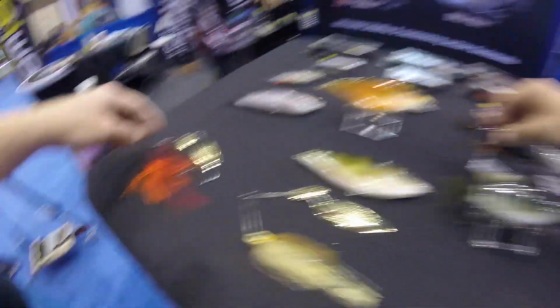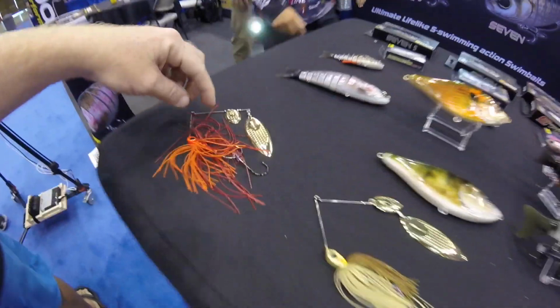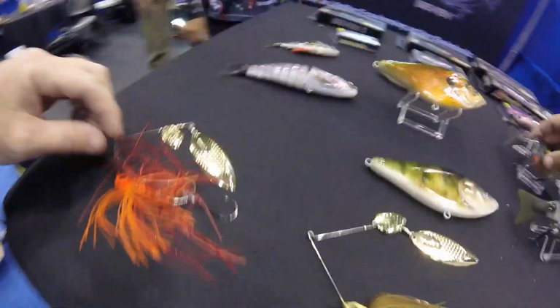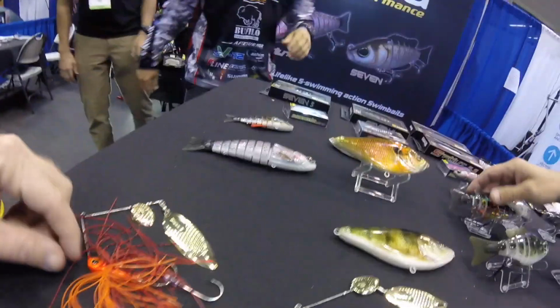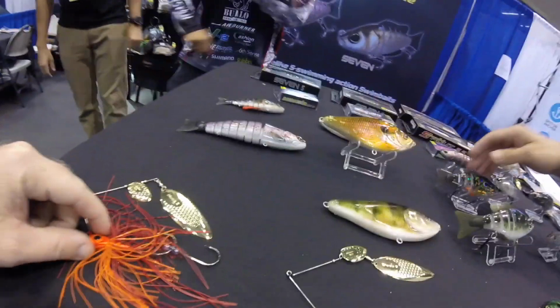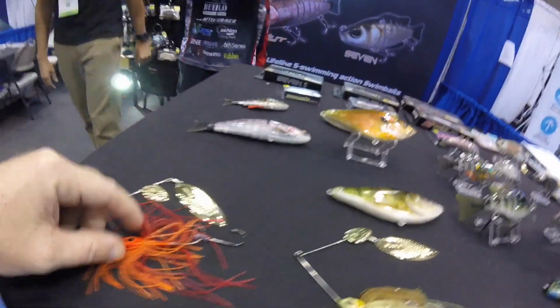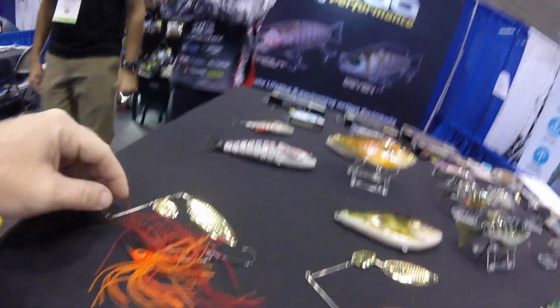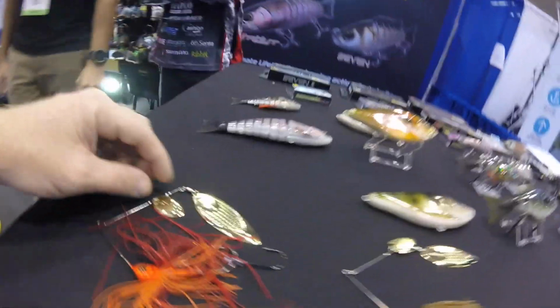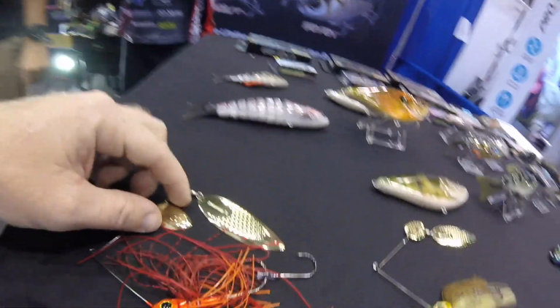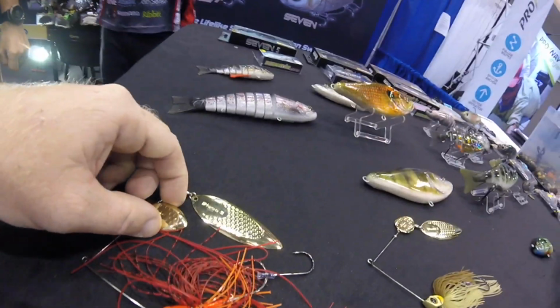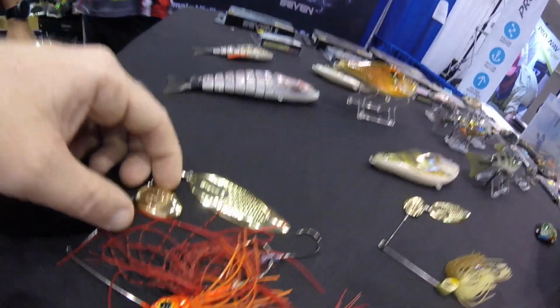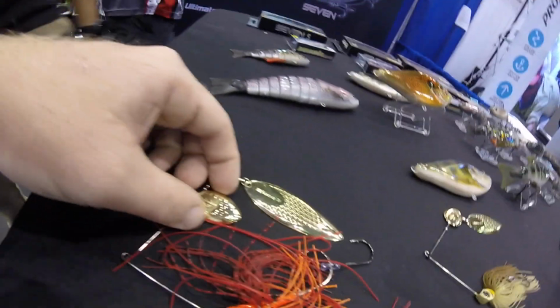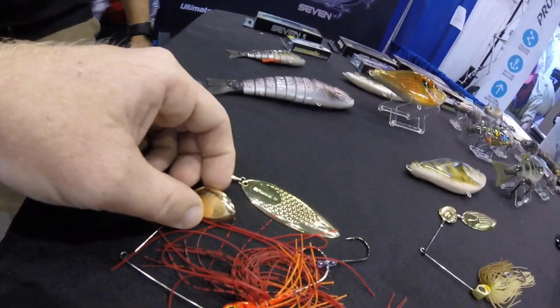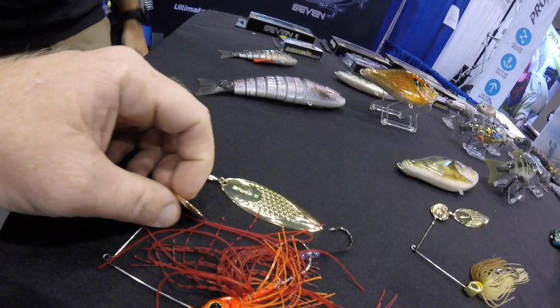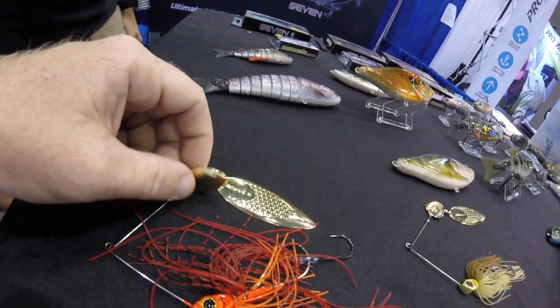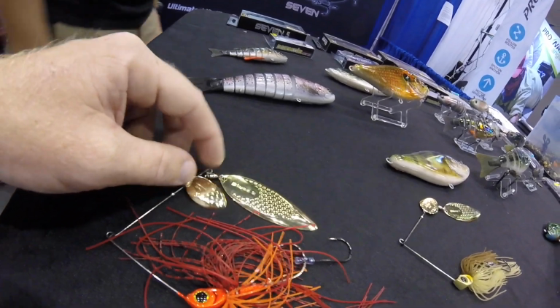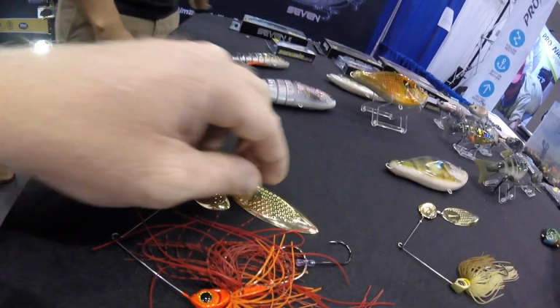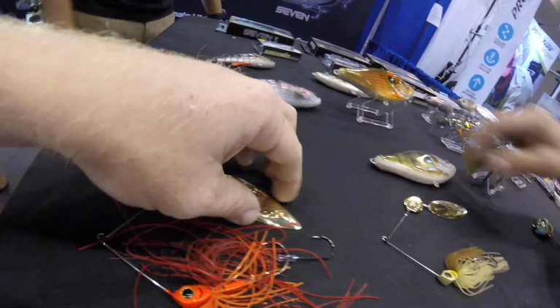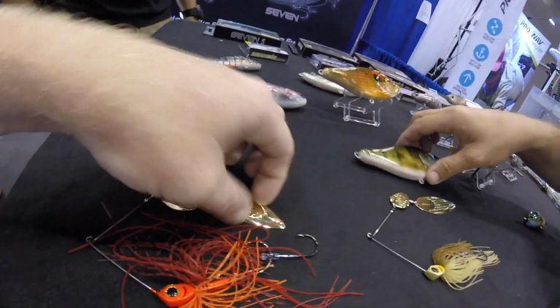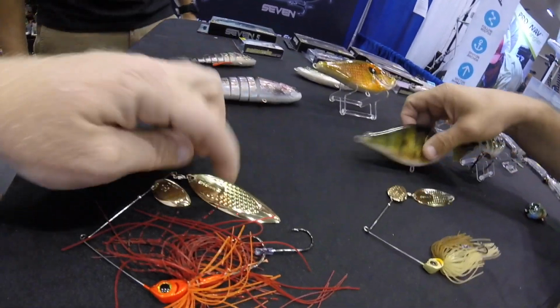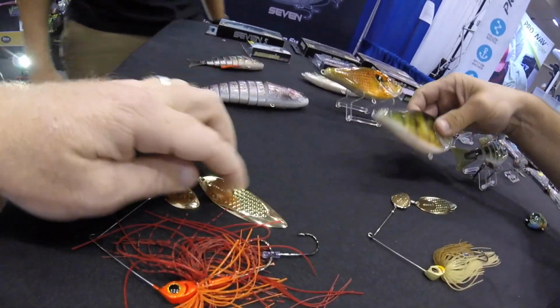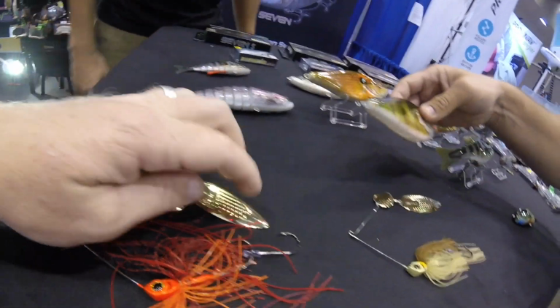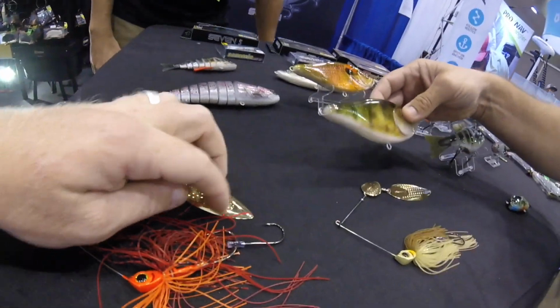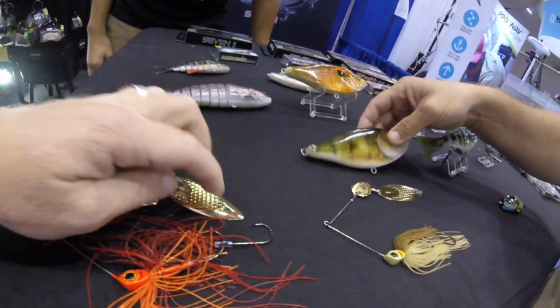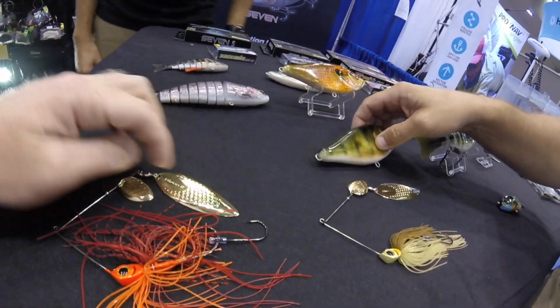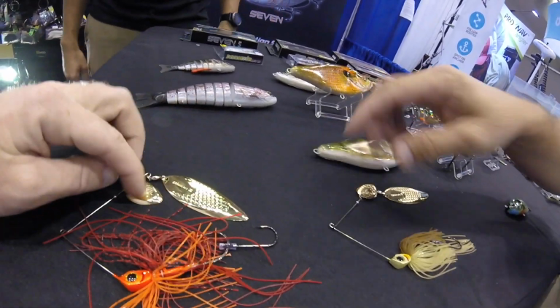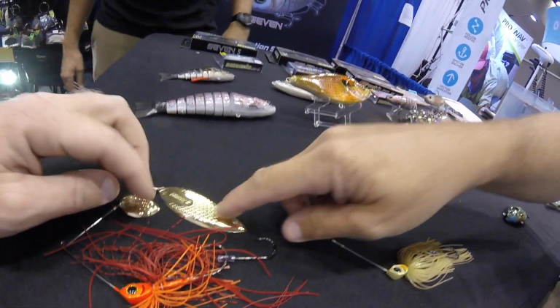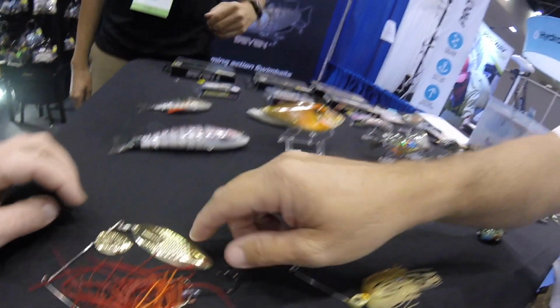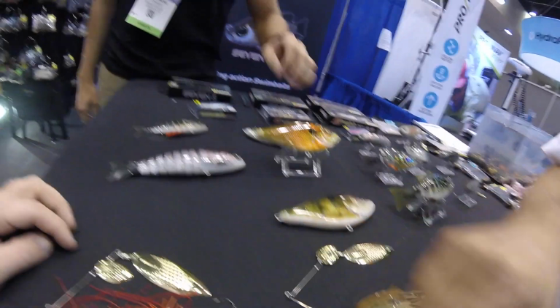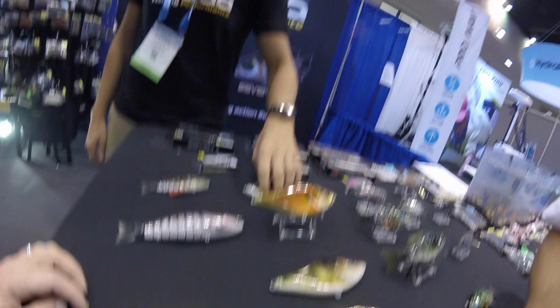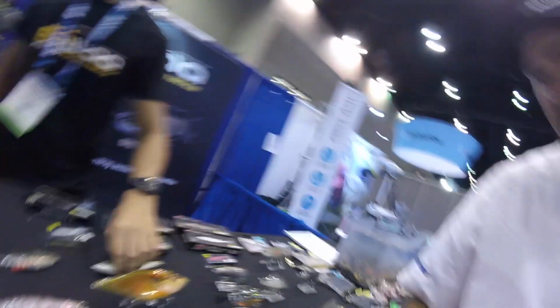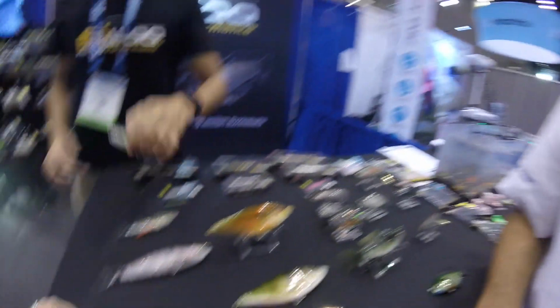Here's the new spinnerbait — half ounce and three quarter ounce. We're just doing two. We're going to do the spinnerbait. I like the cupping on these — that's nice. What species are you fishing for, sir? Bass probably.